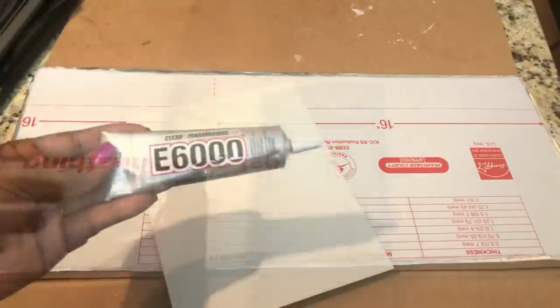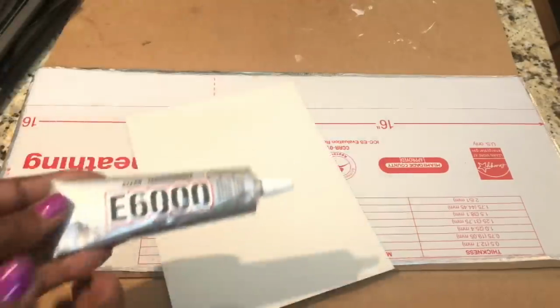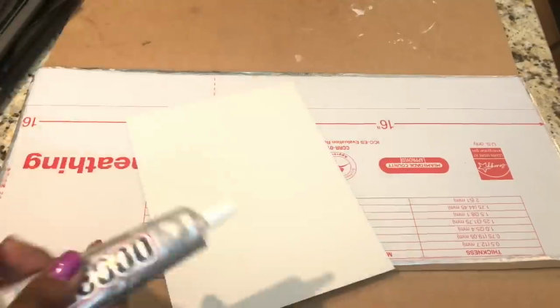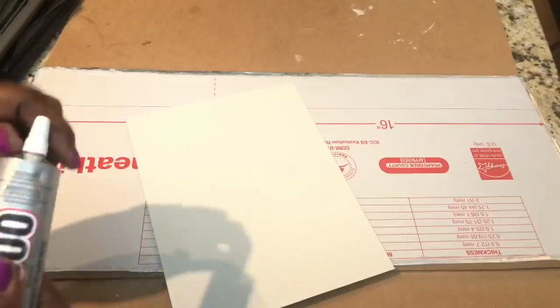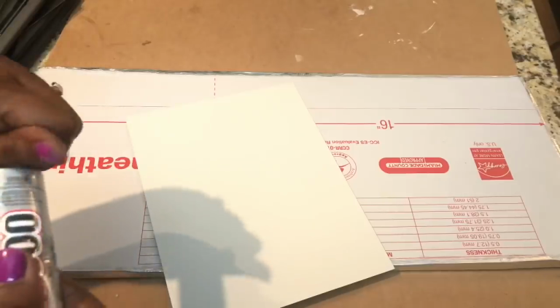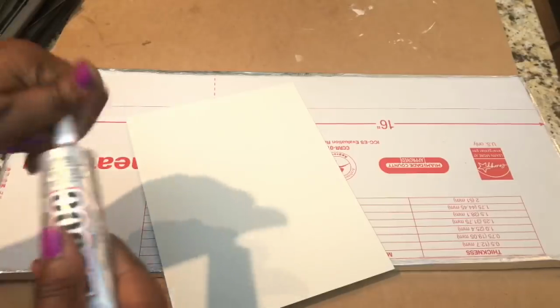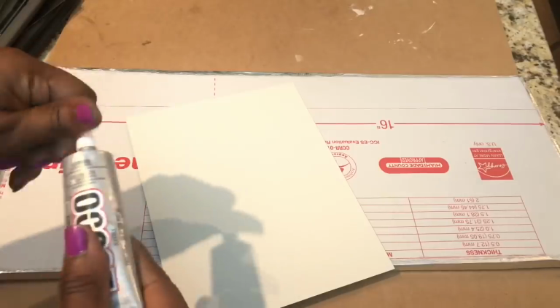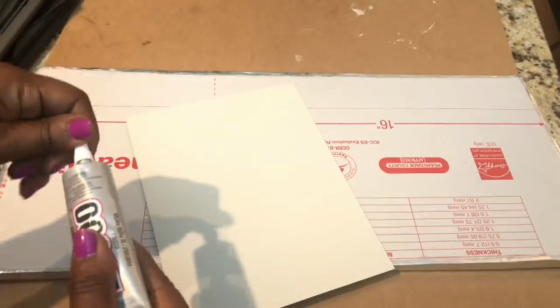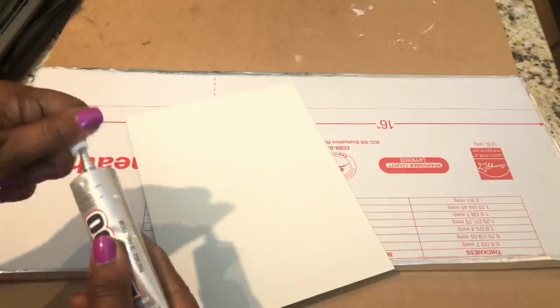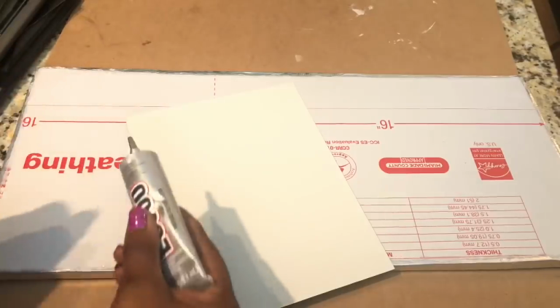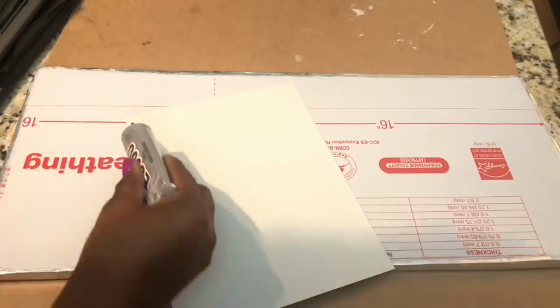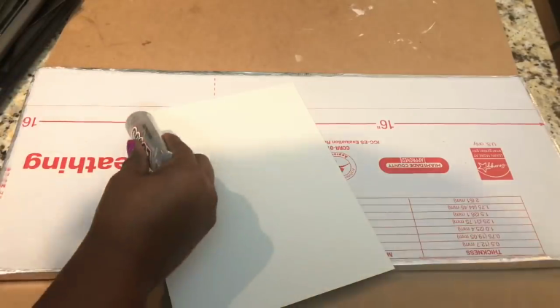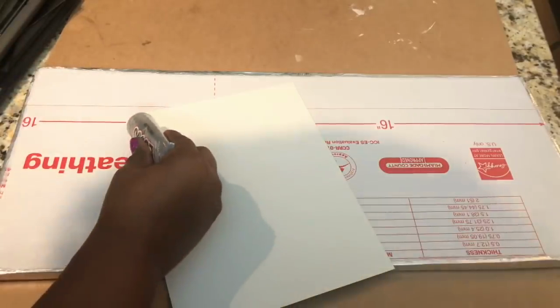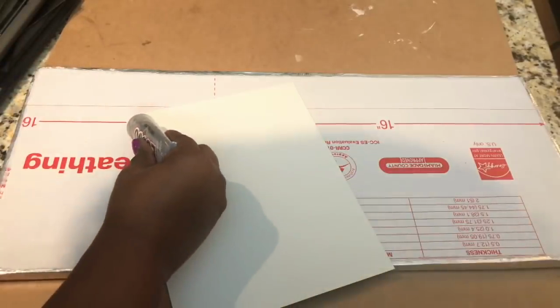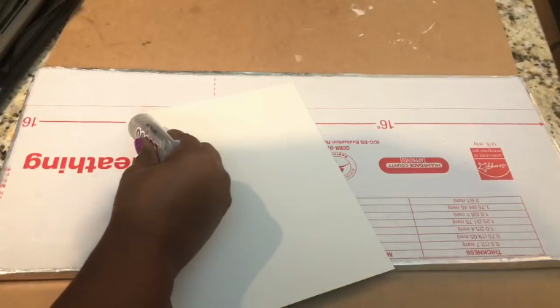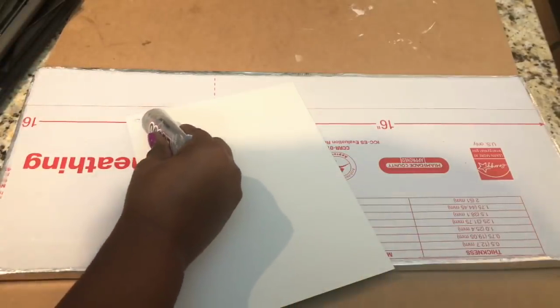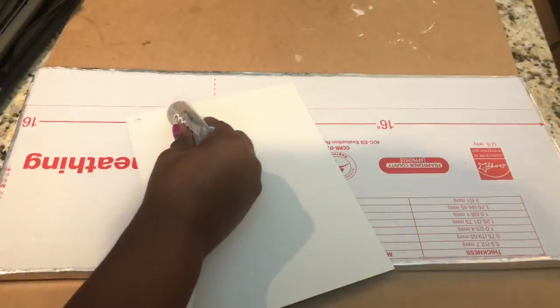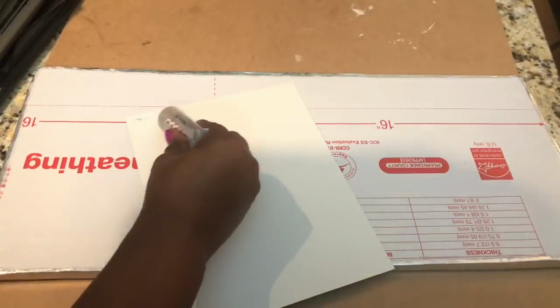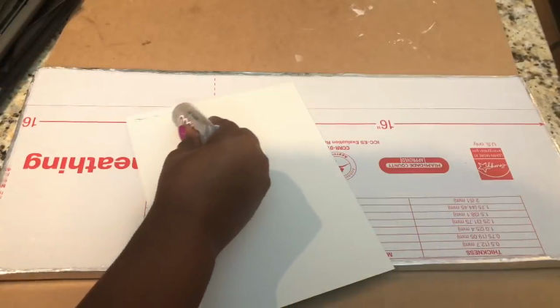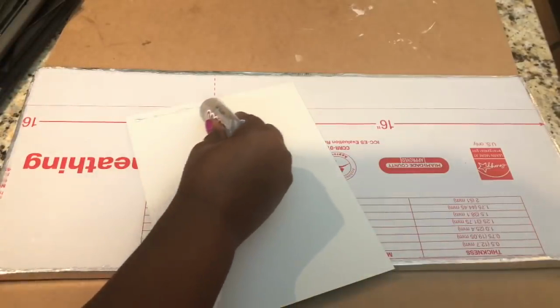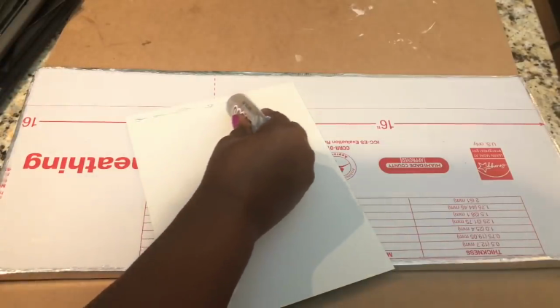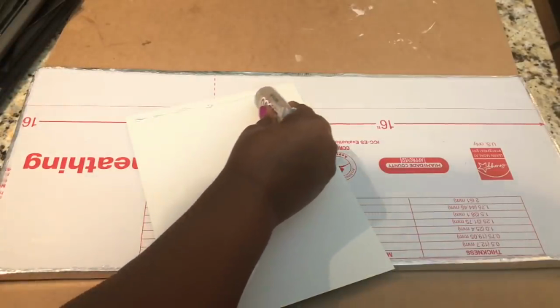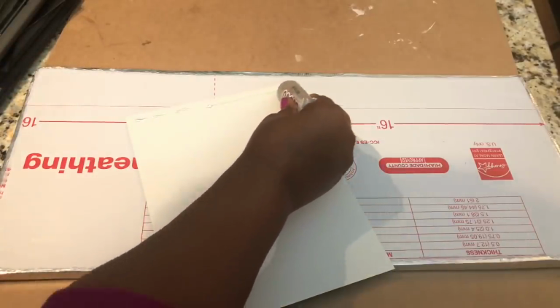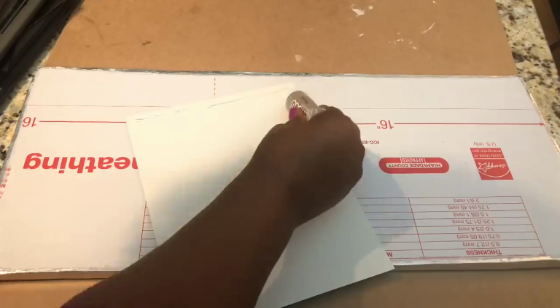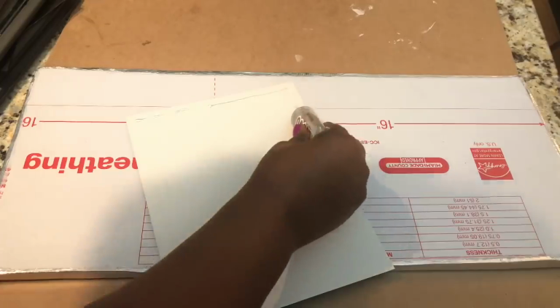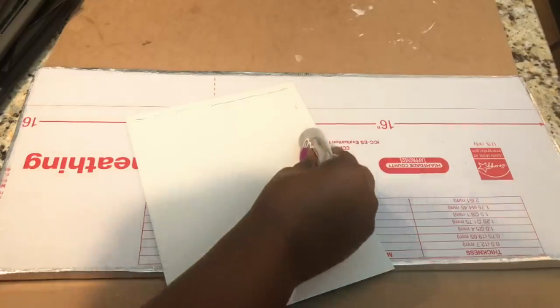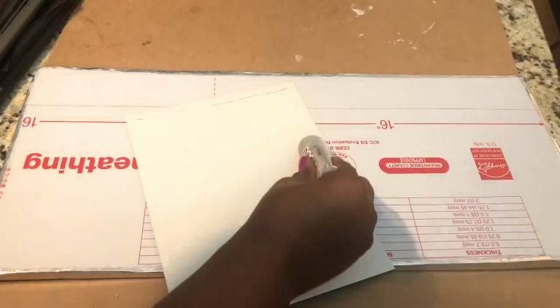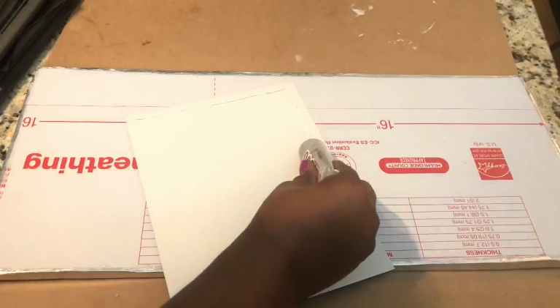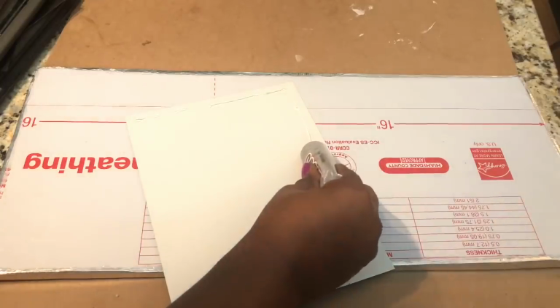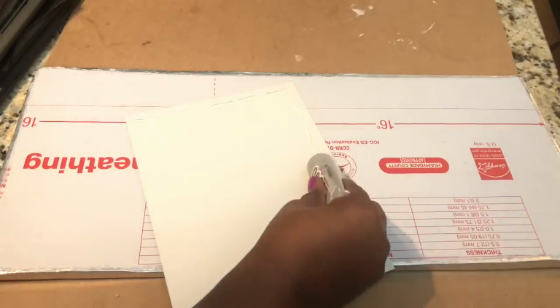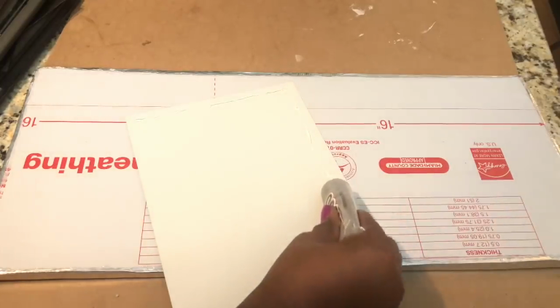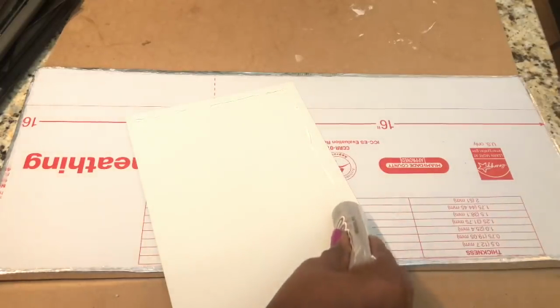I used a combination of E6000 and hot glue to attach three of the 8x10 mirrors to my foam board.